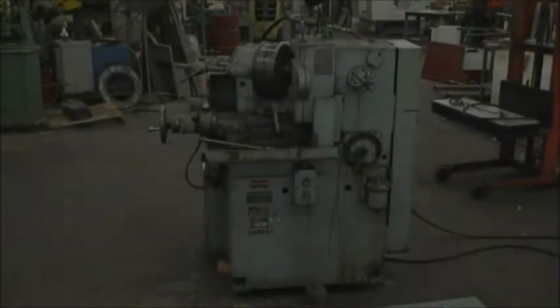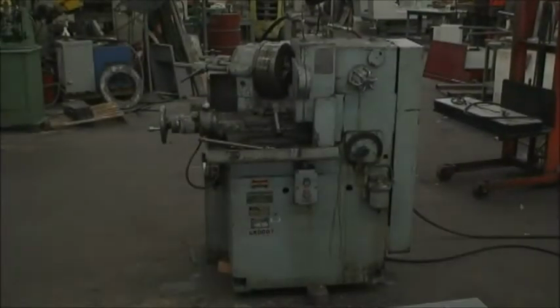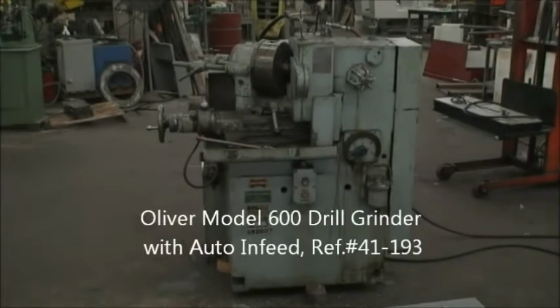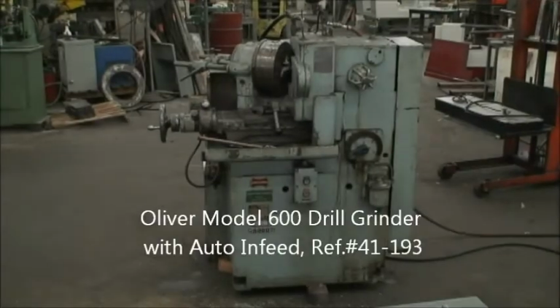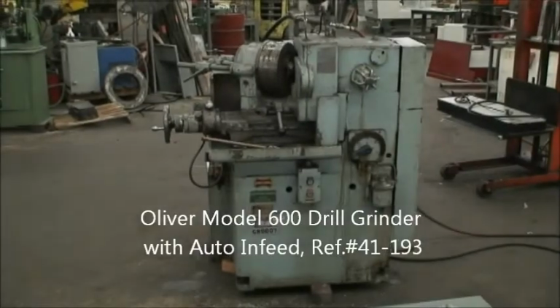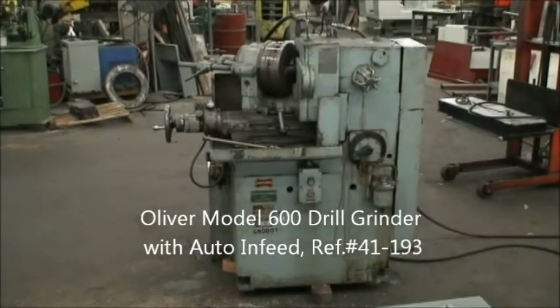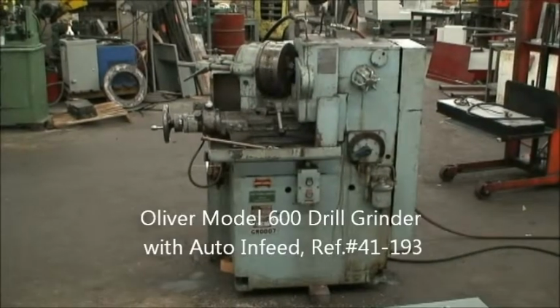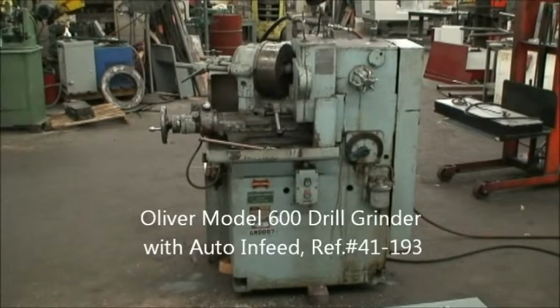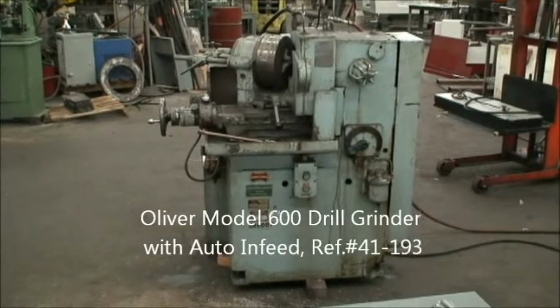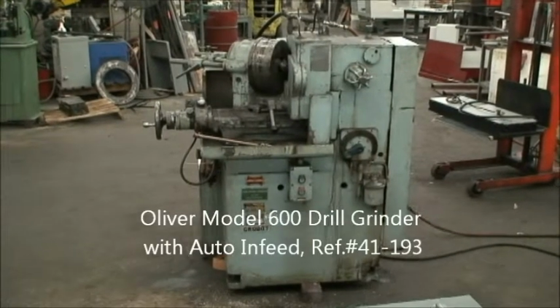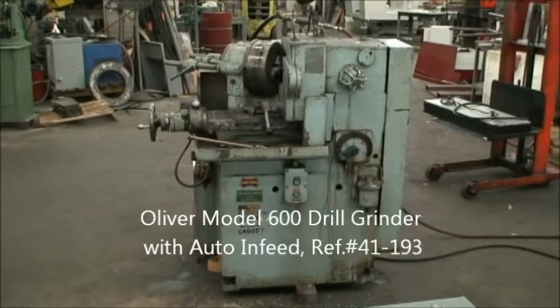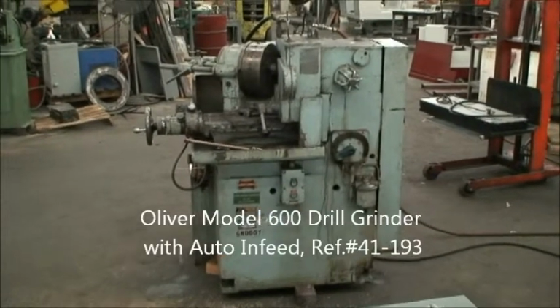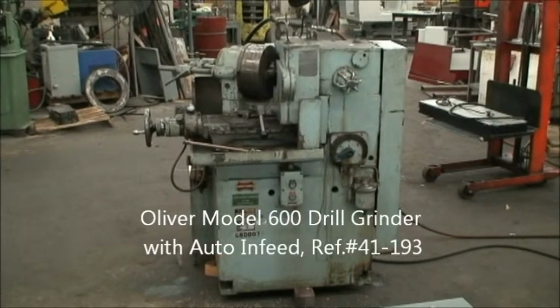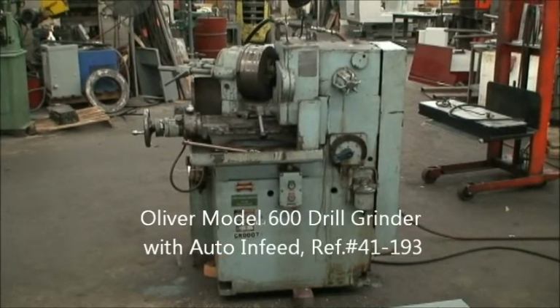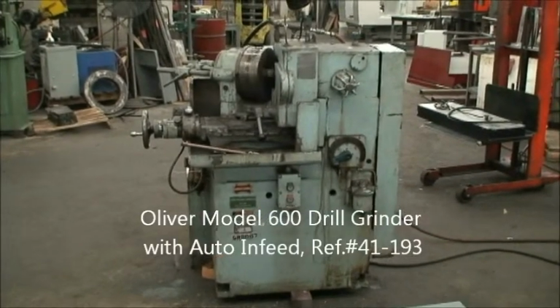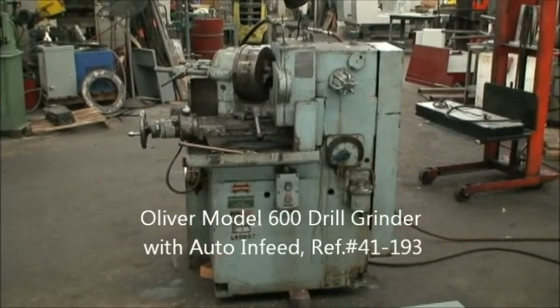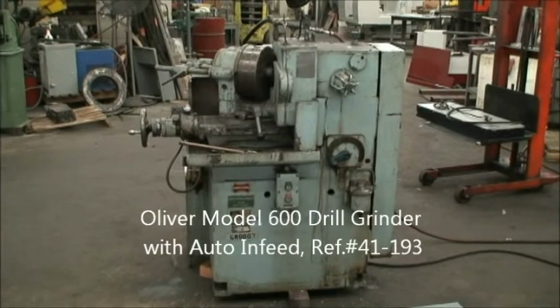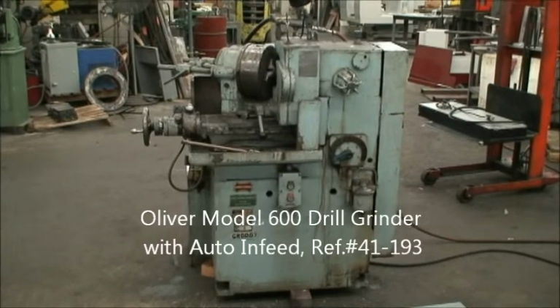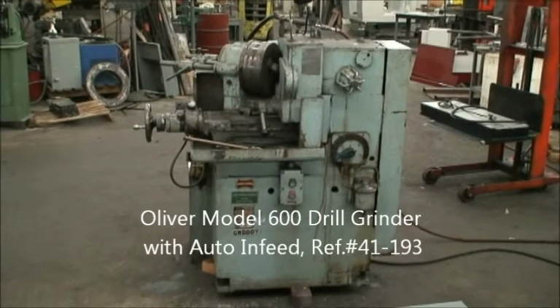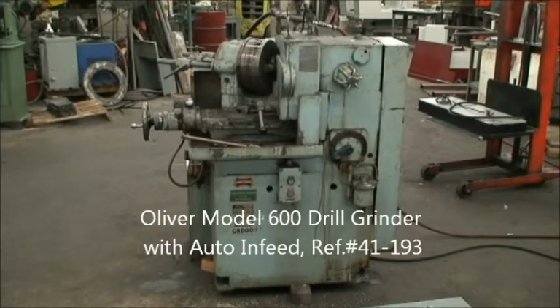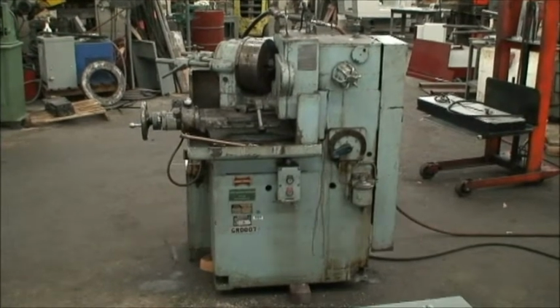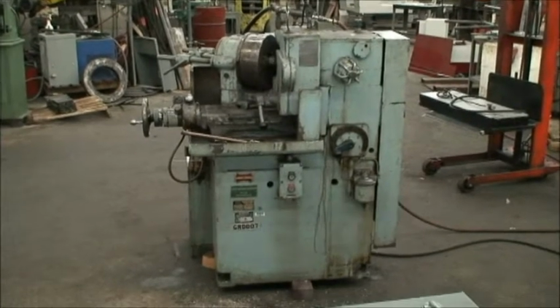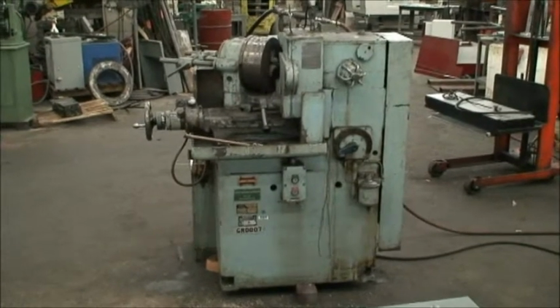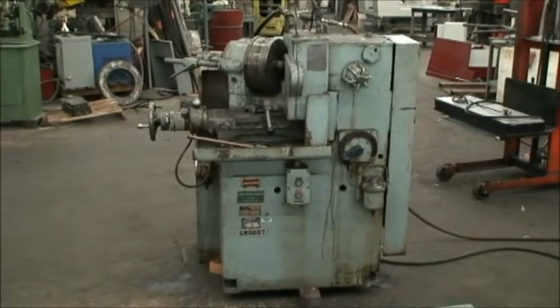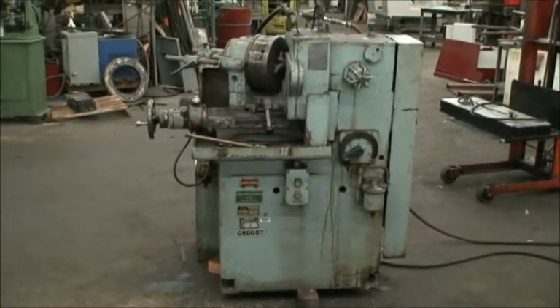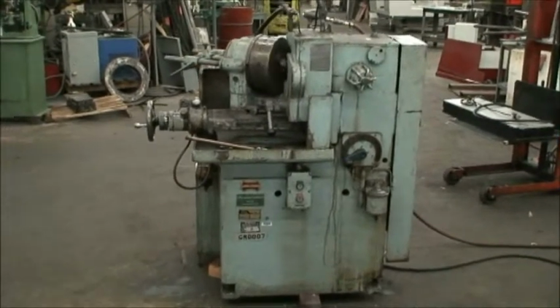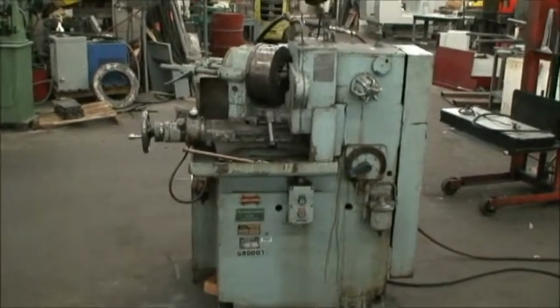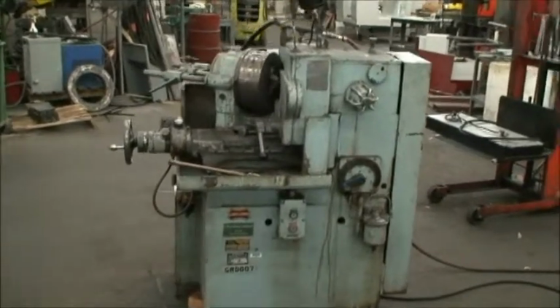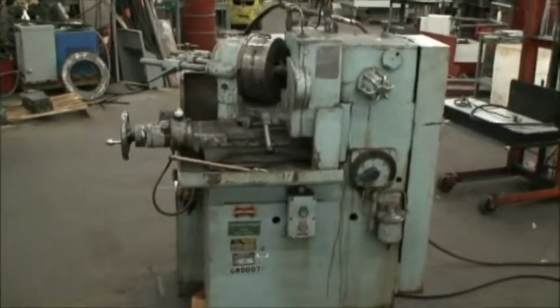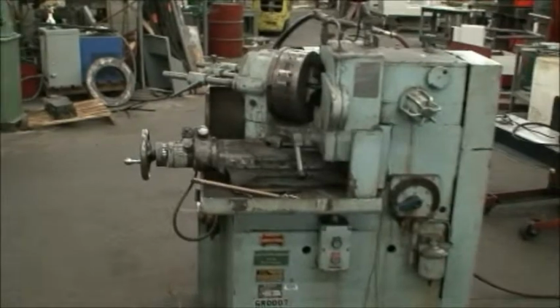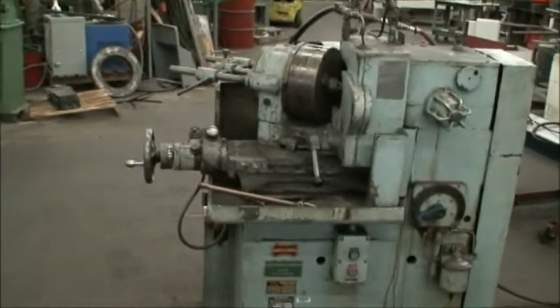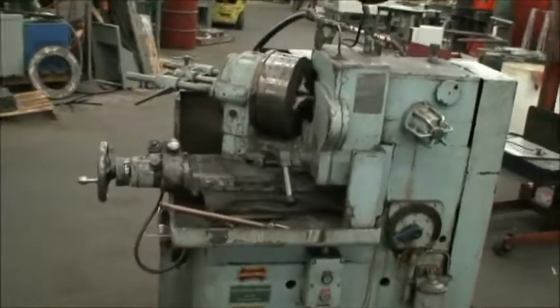Hello, welcome to Industrial Surplus. Today we're doing a video demonstration of our Oliver model 600 drill grinder with an auto infeed attachment.